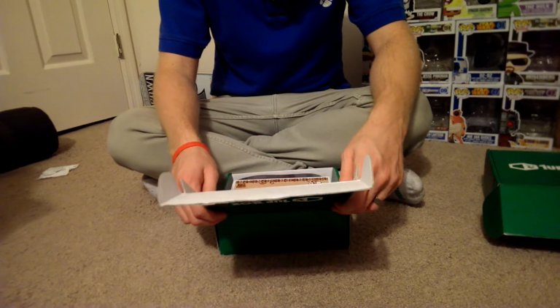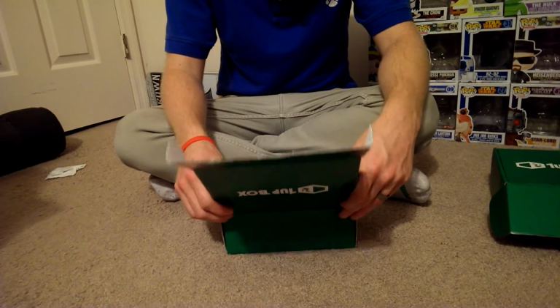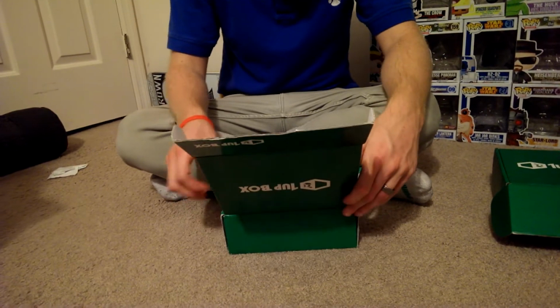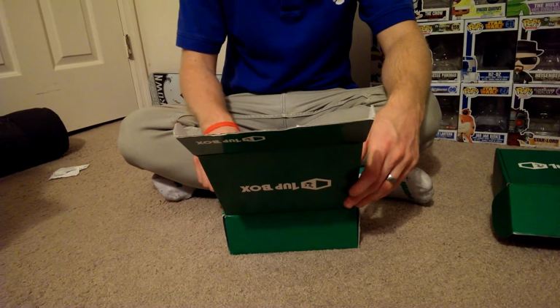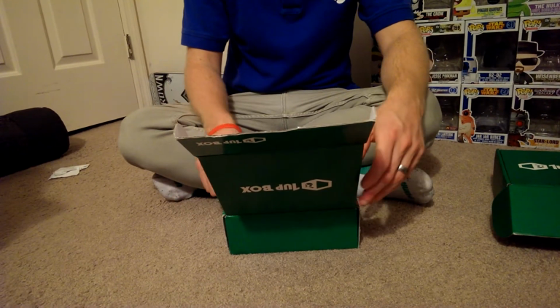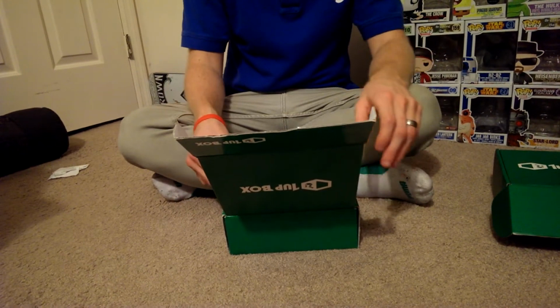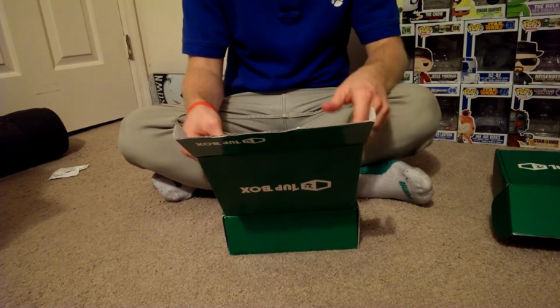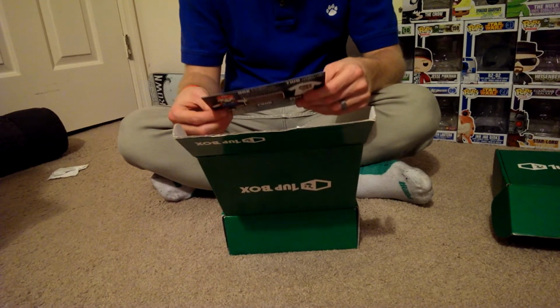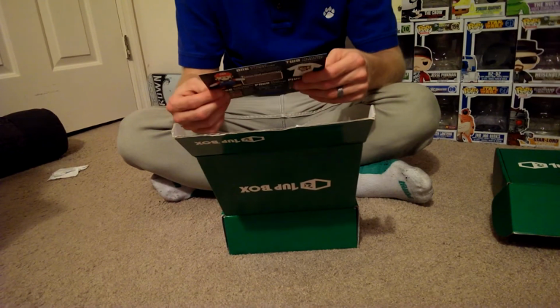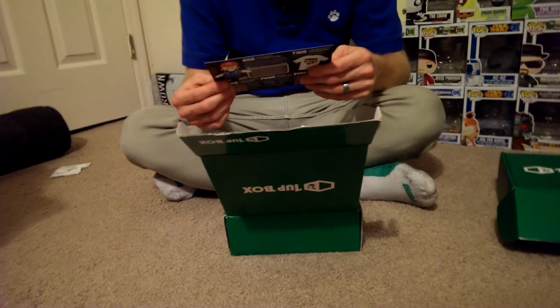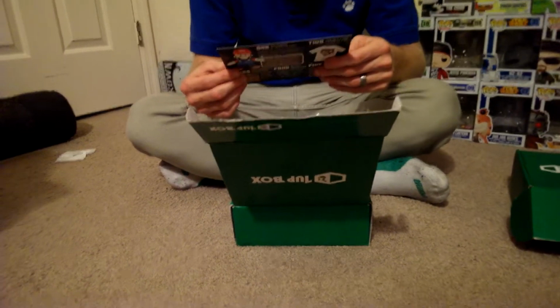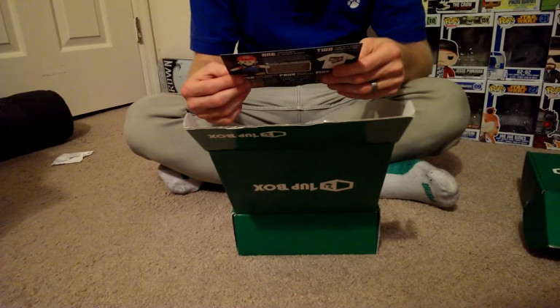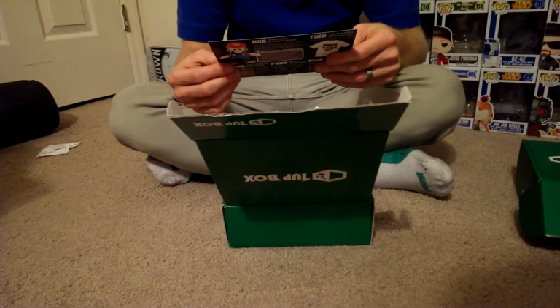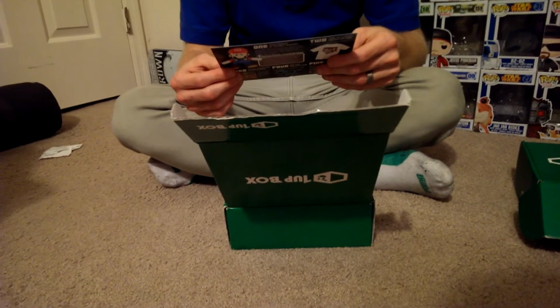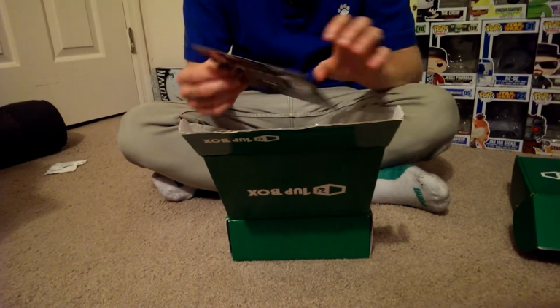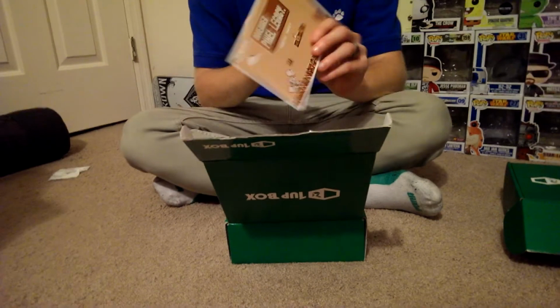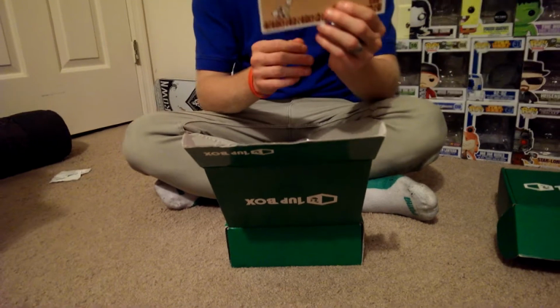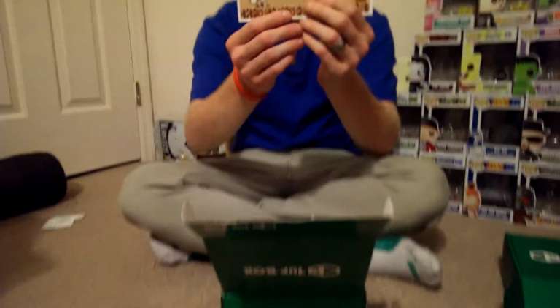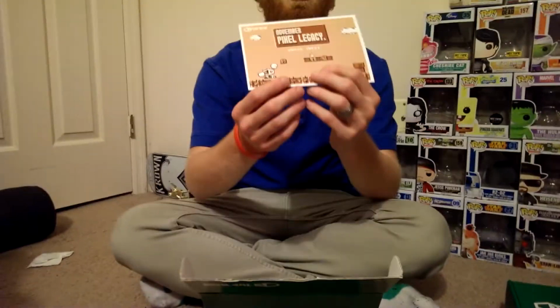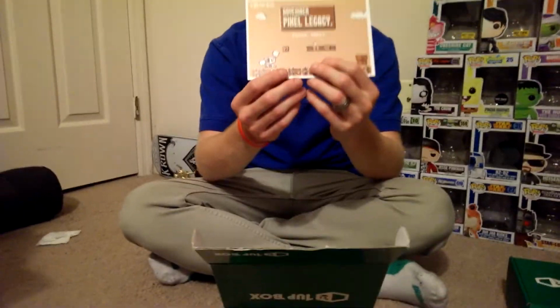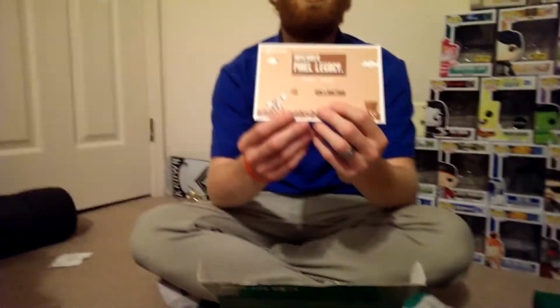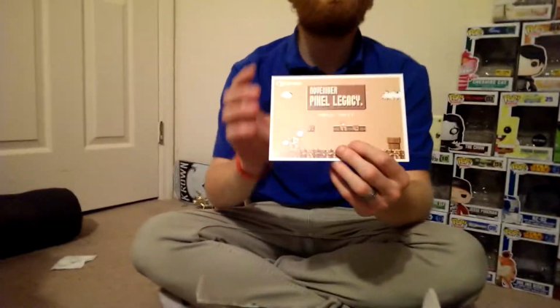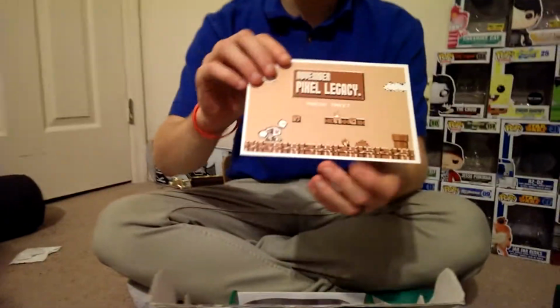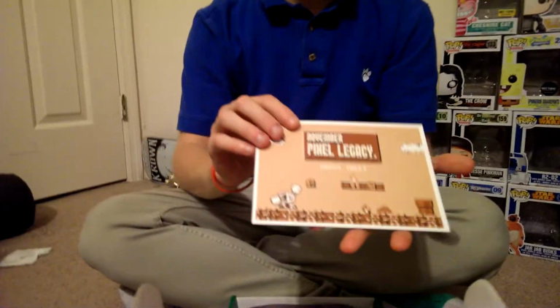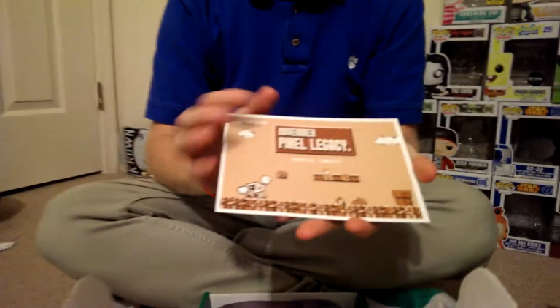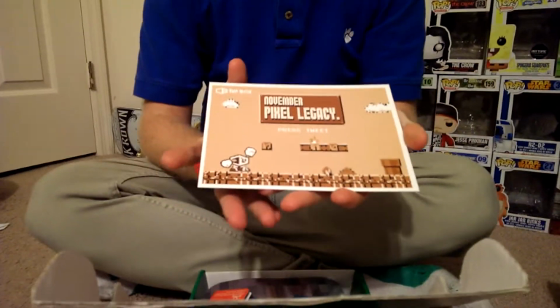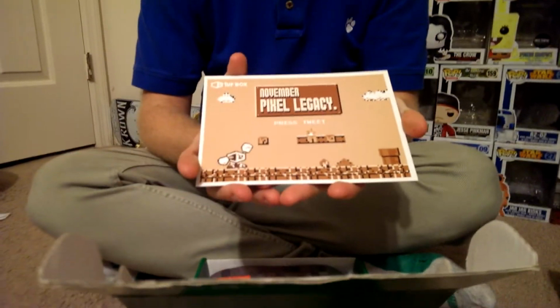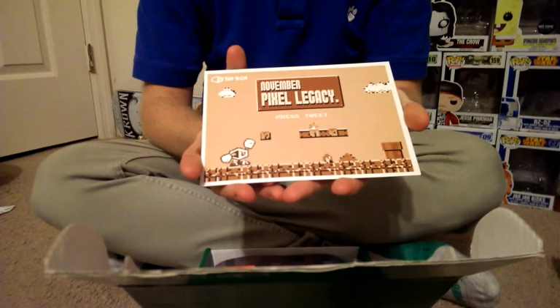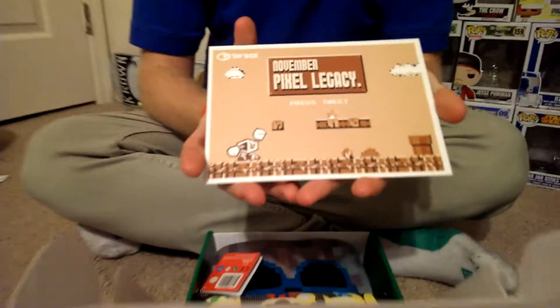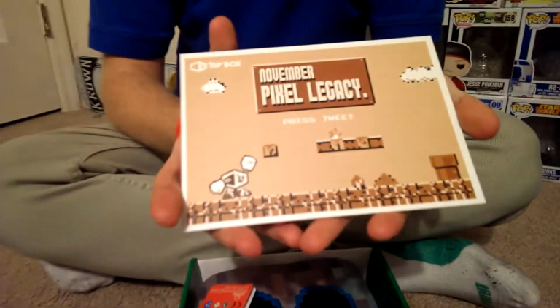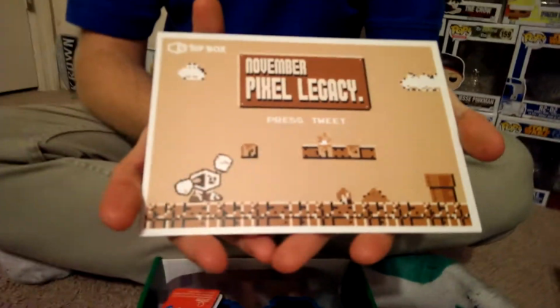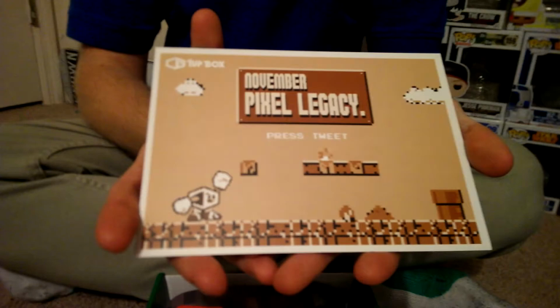Oh my gosh, this is so awesome already. November Pixel Legacy — Press Tweet. I'm not going to look at the back of this because it shows what comes in it. But that's really, really cool.